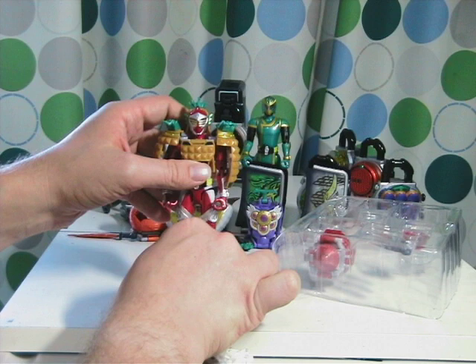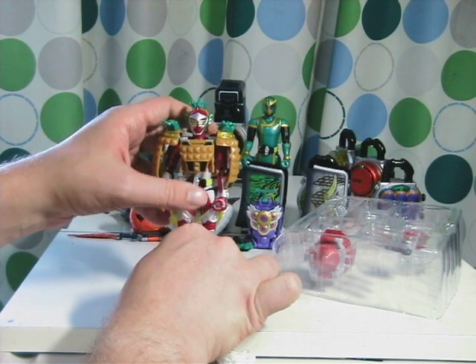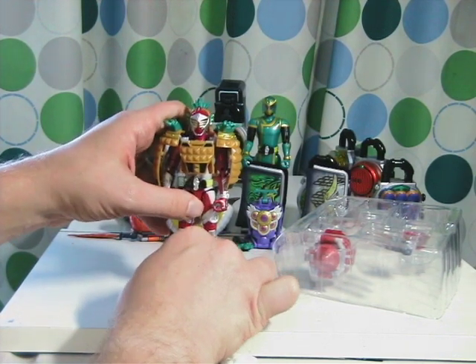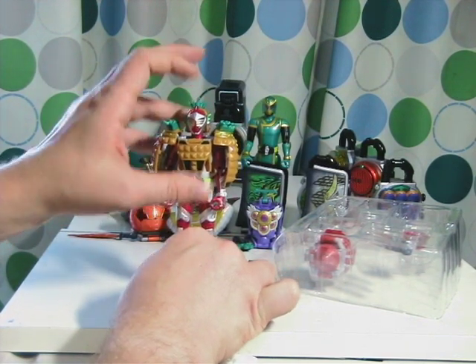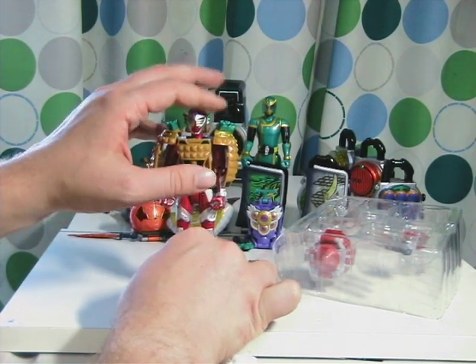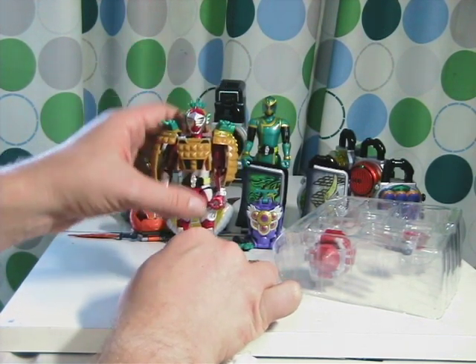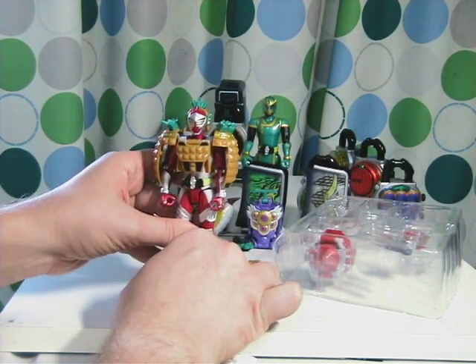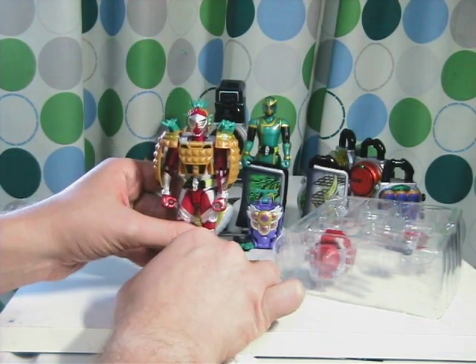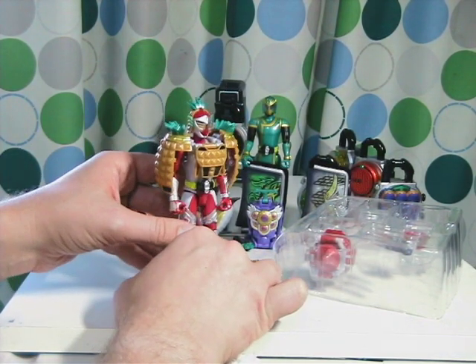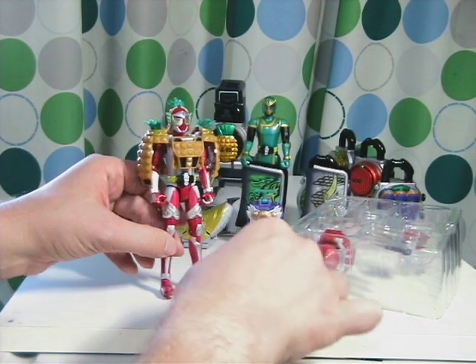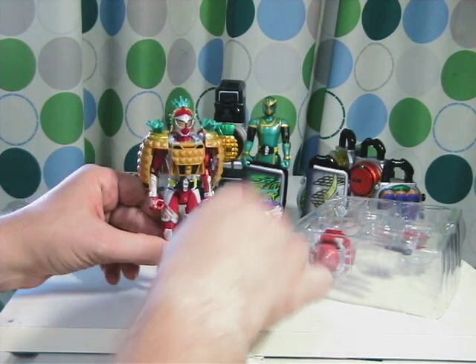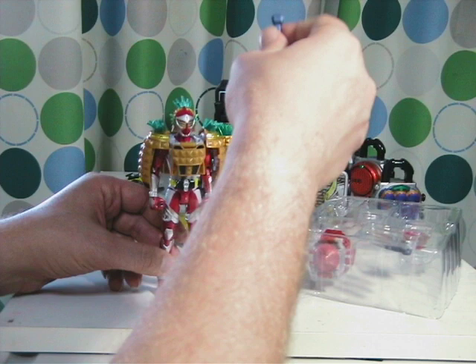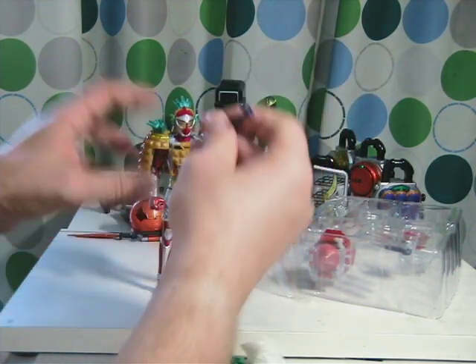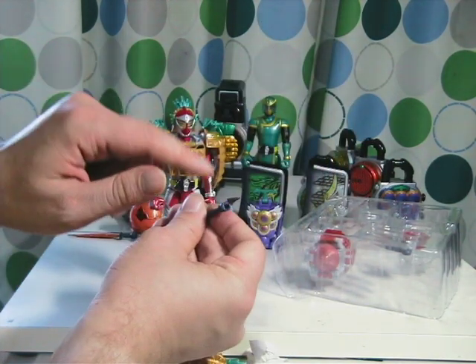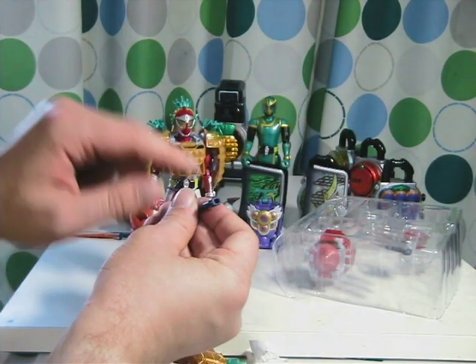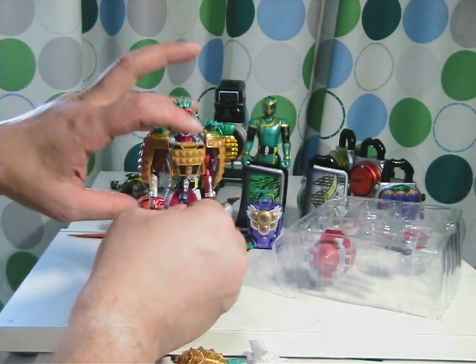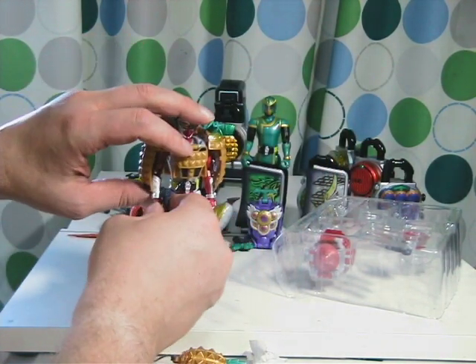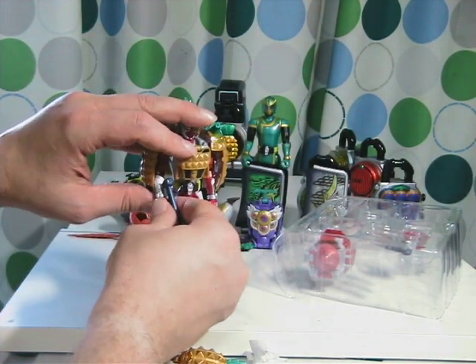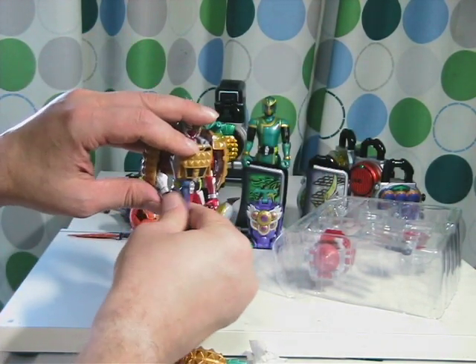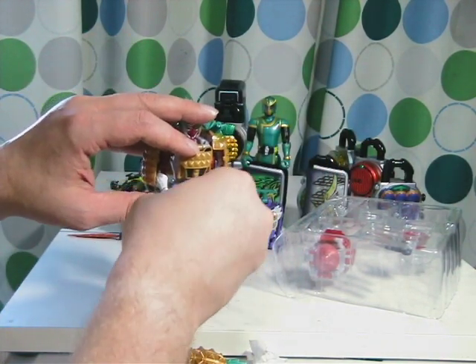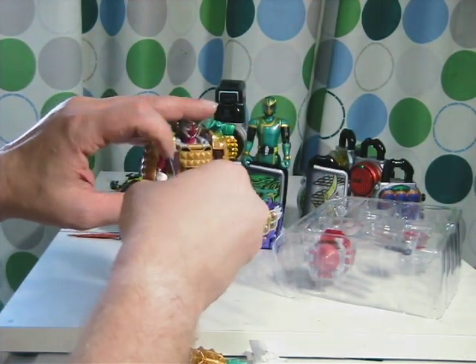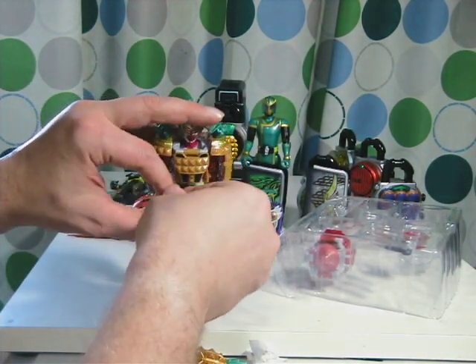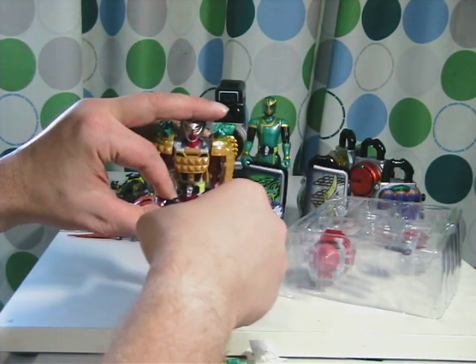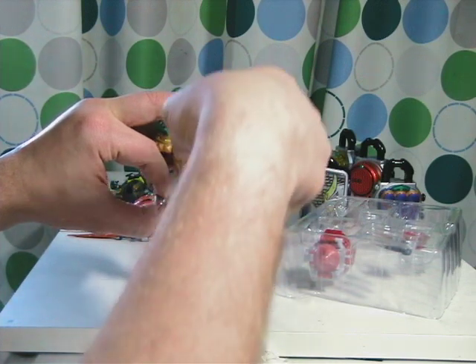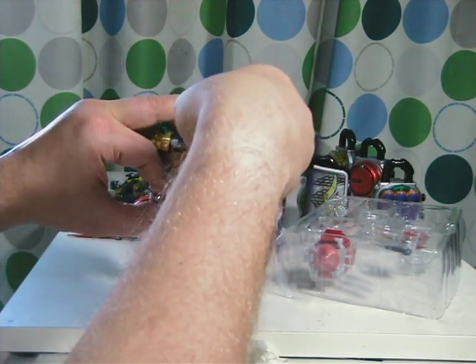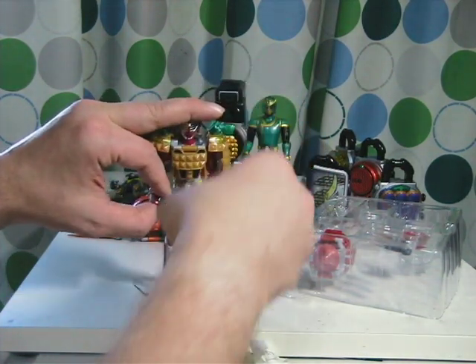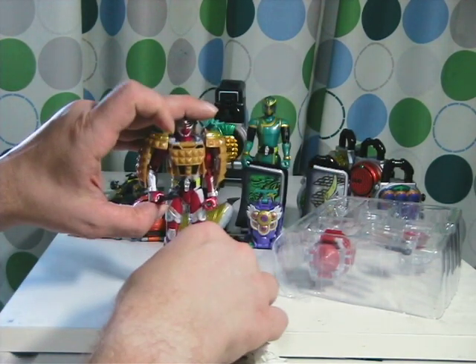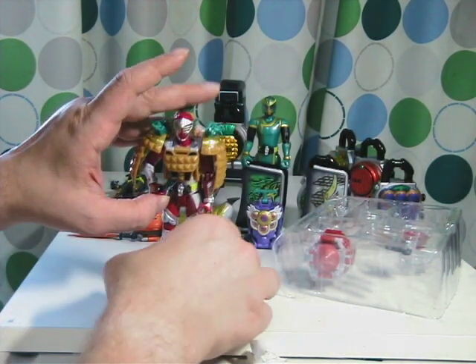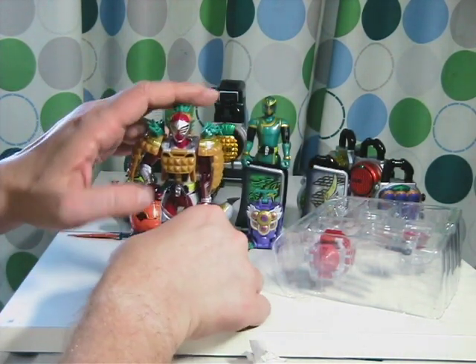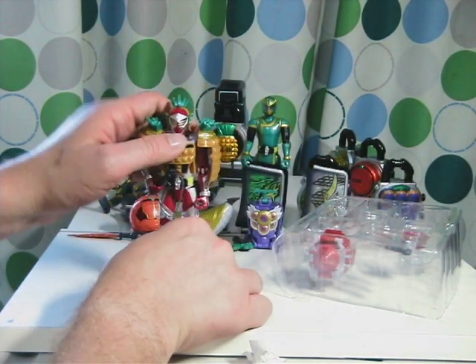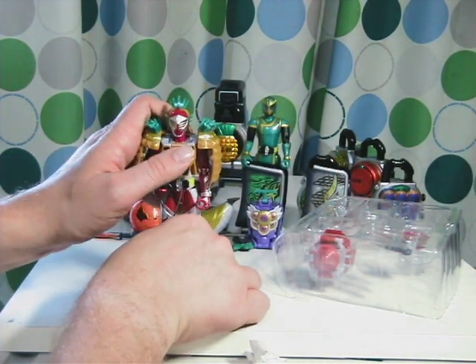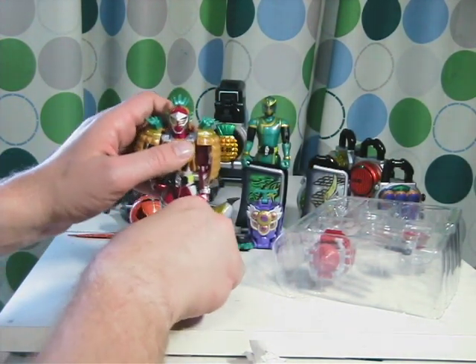Anyway, this is the Pineapple armor, and other than the gimmick of connecting to the sword — the mace — that's about it.